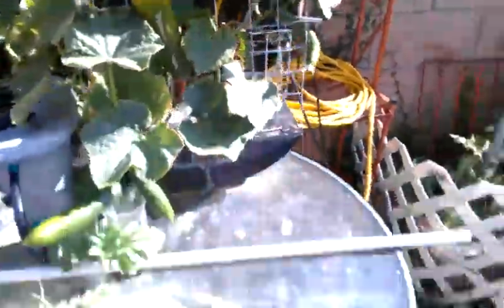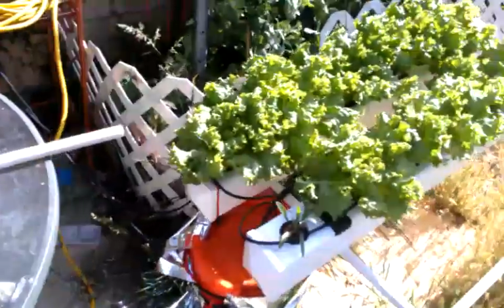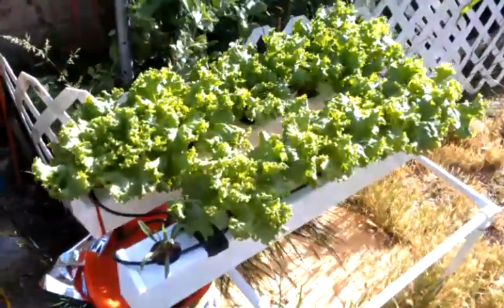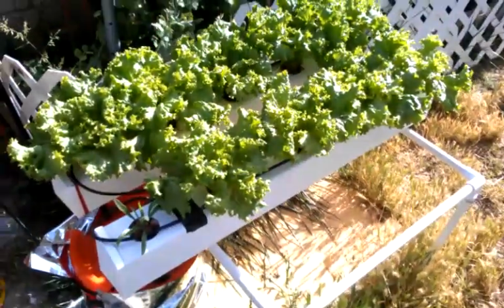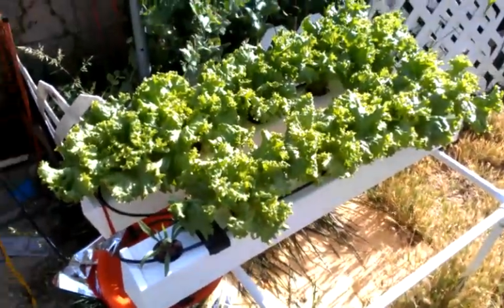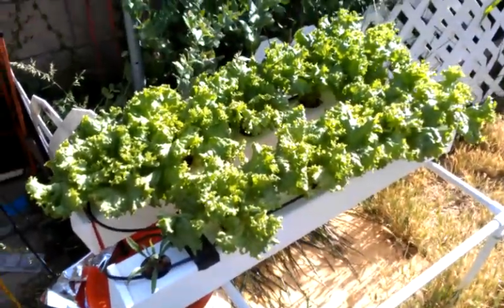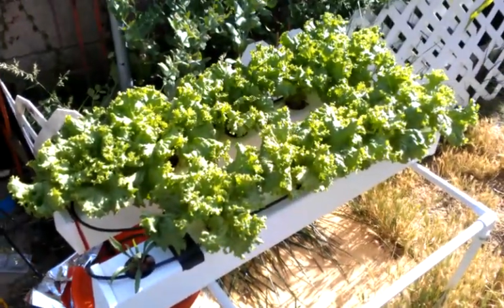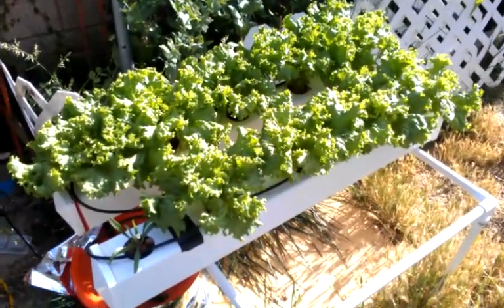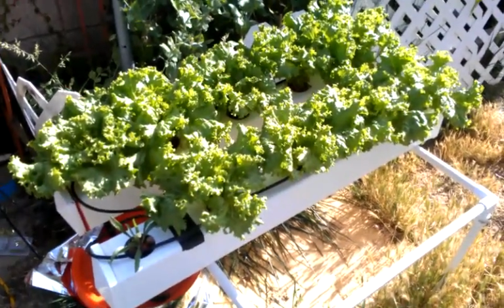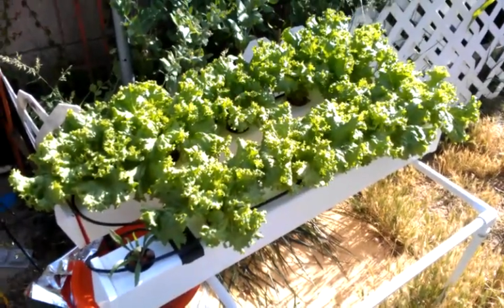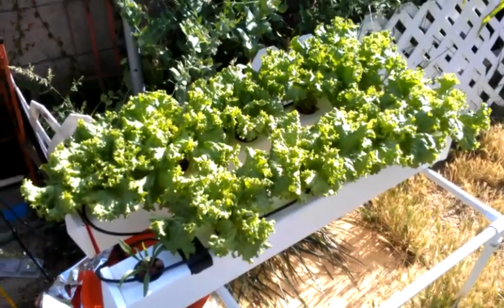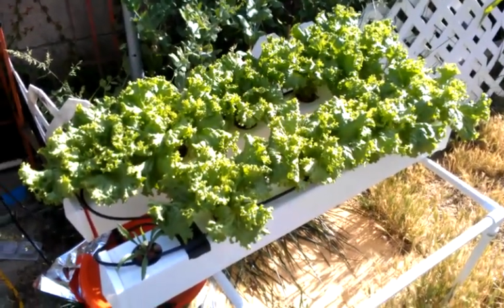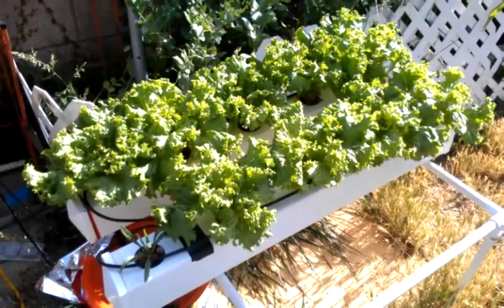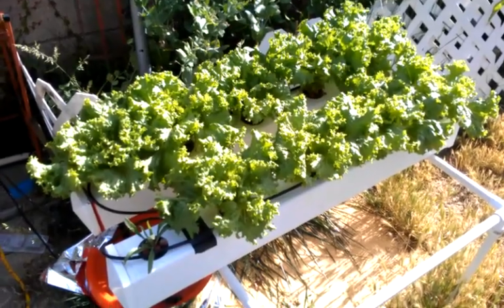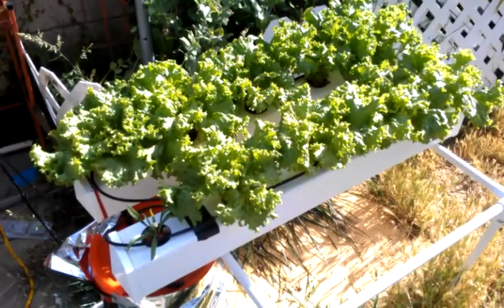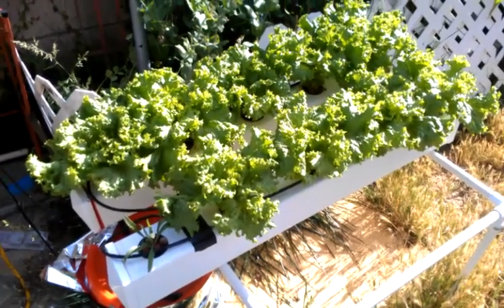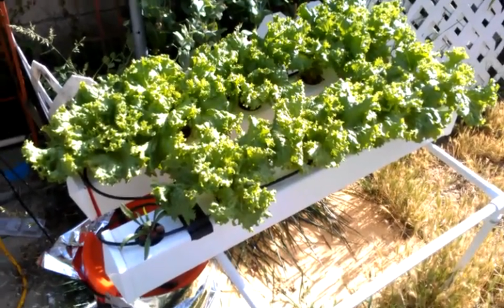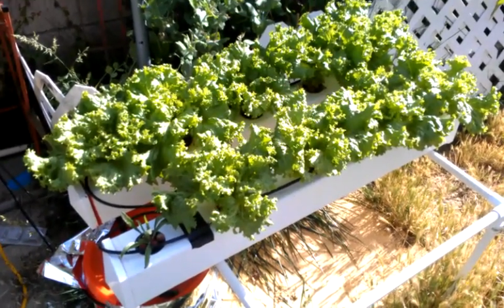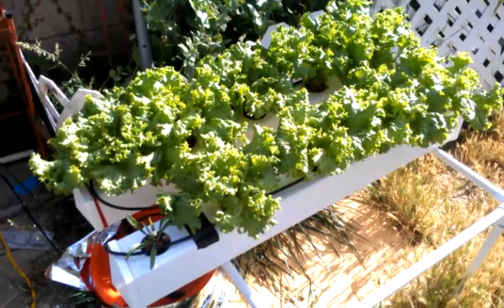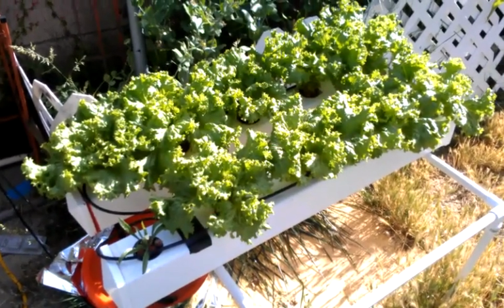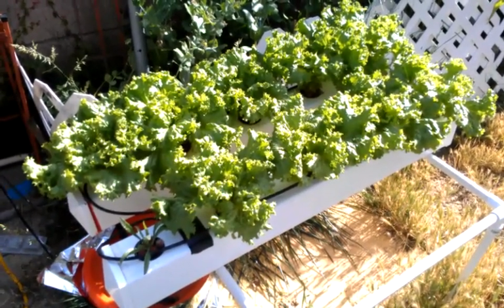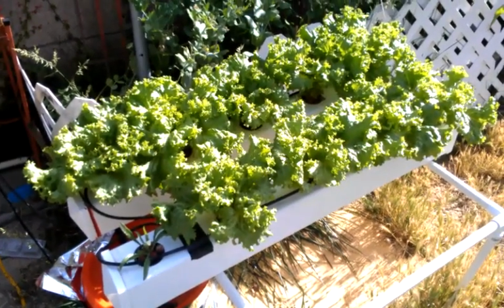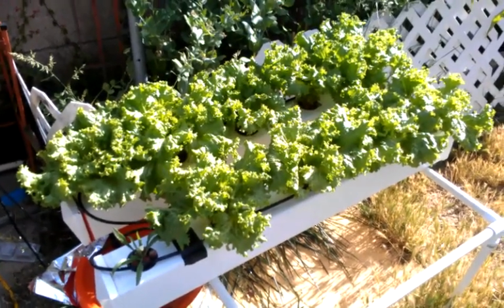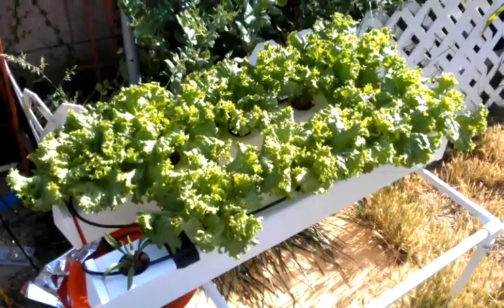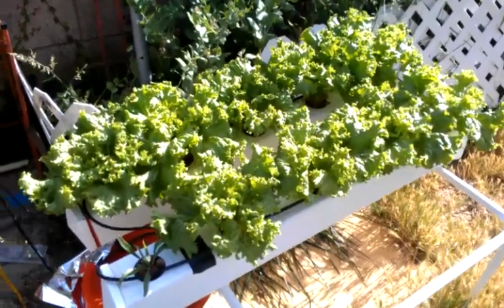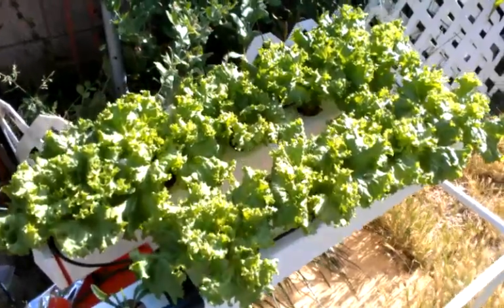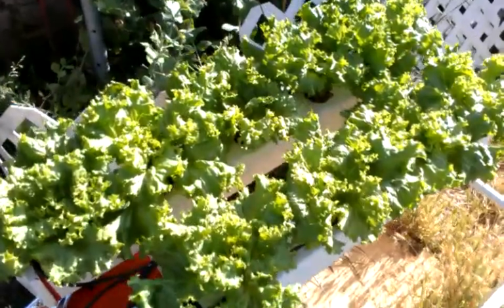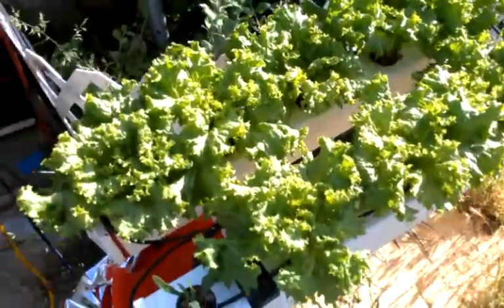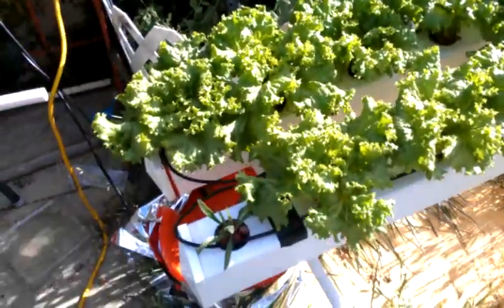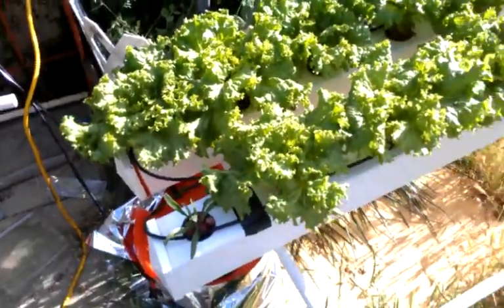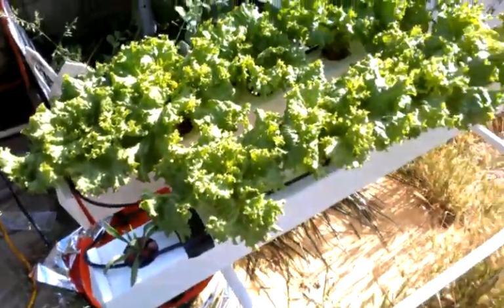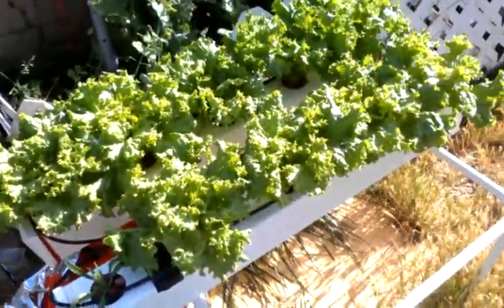The lettuce, as you see, have blown up again. It's been today - five days since the last harvest, I believe, four or five days. They're ready to be harvested again, so I can get some more fresh salads.